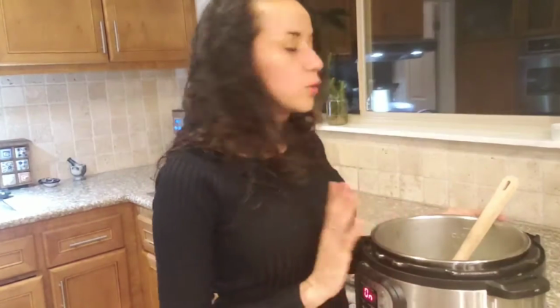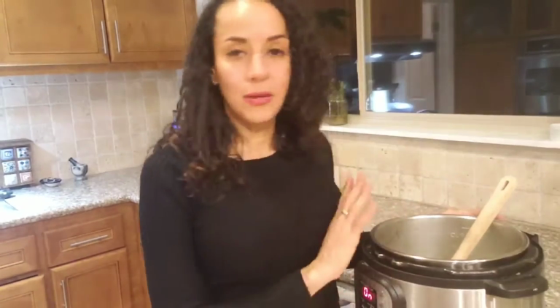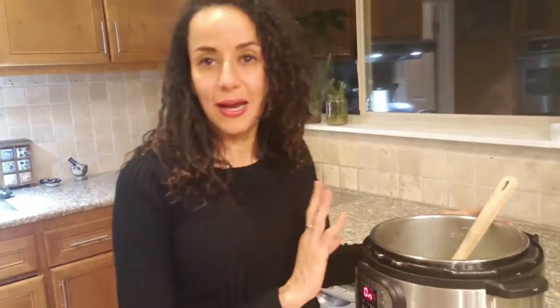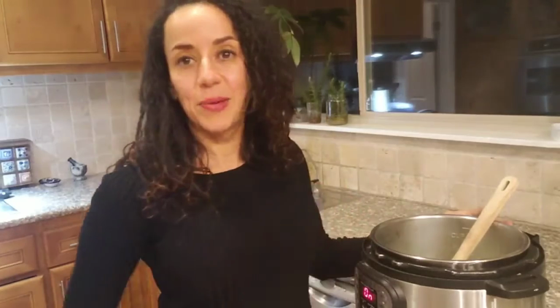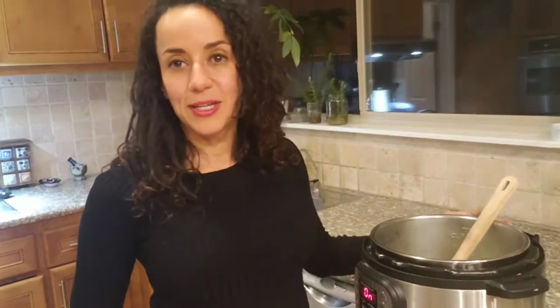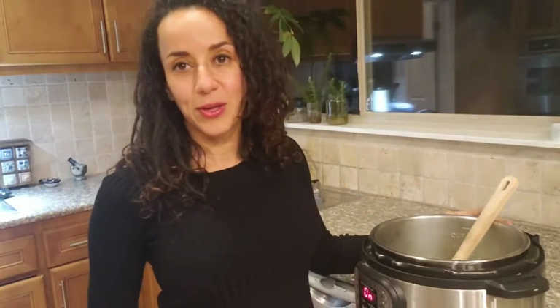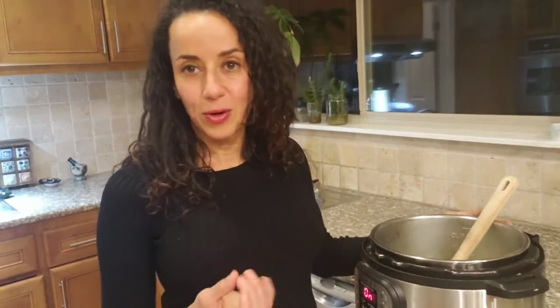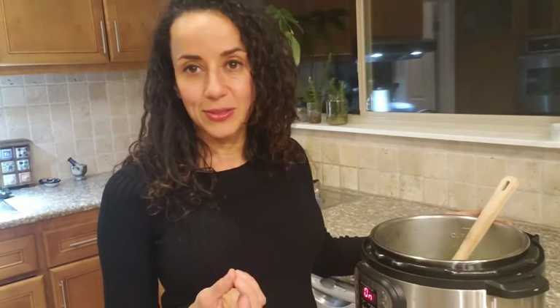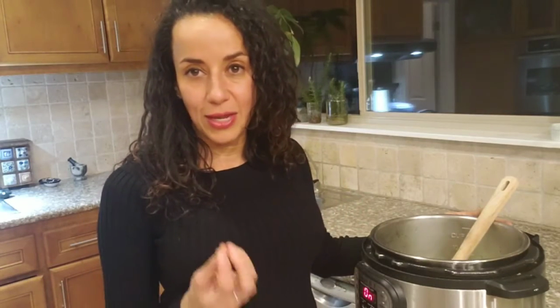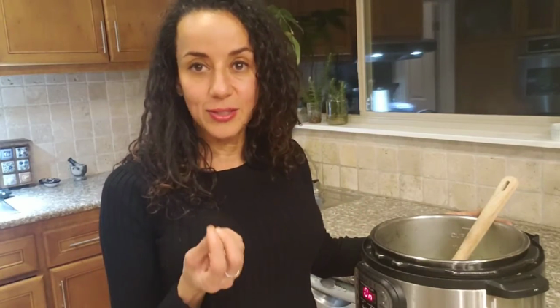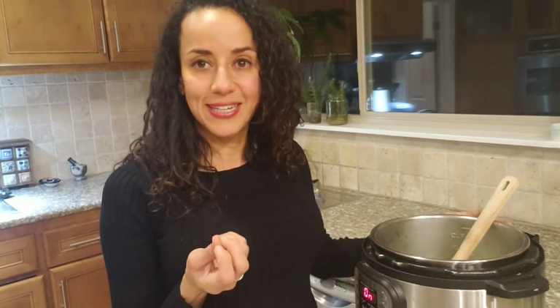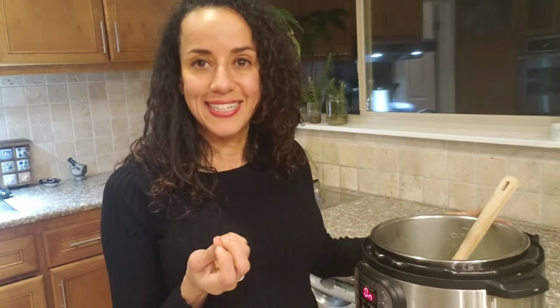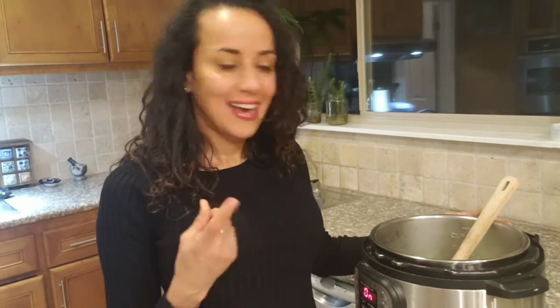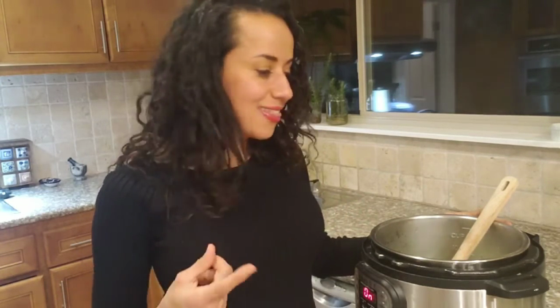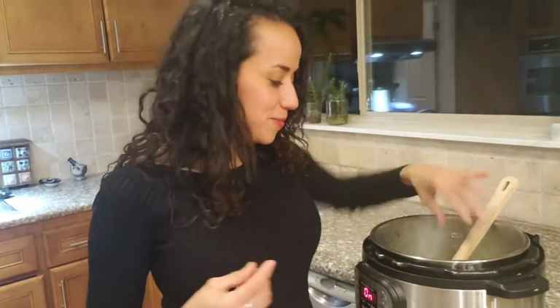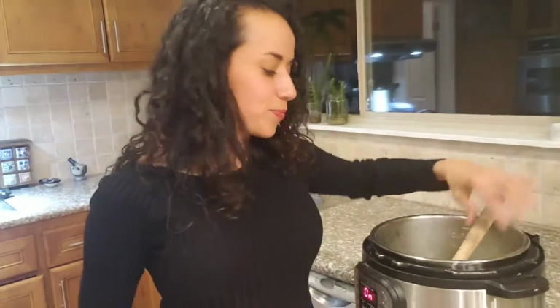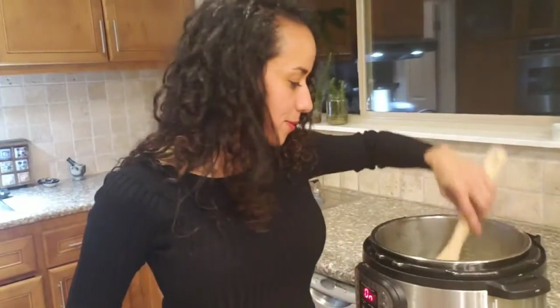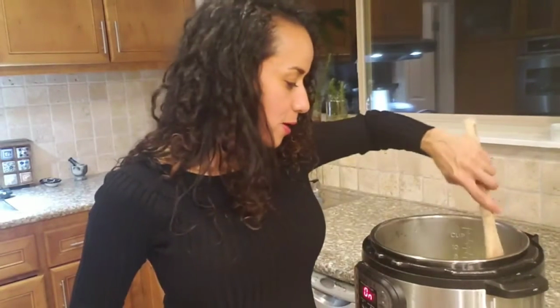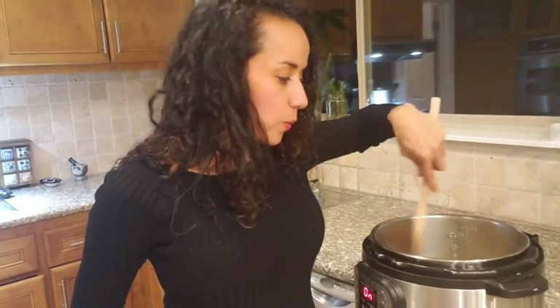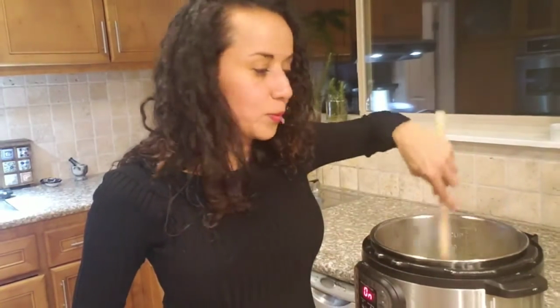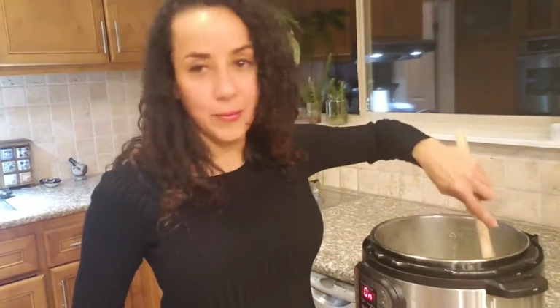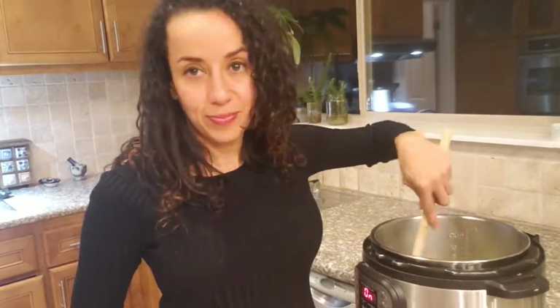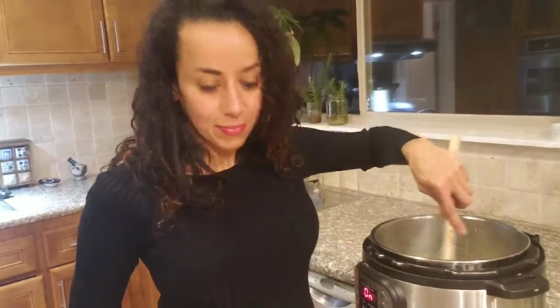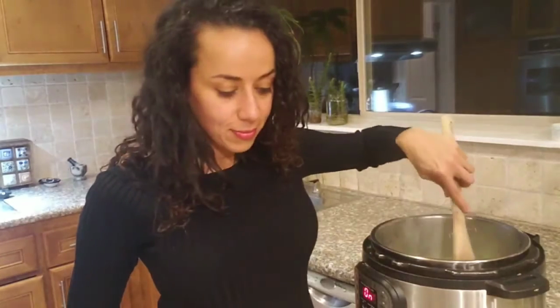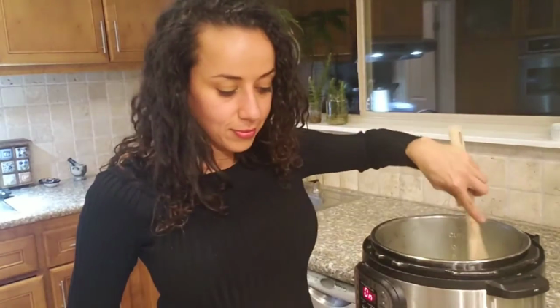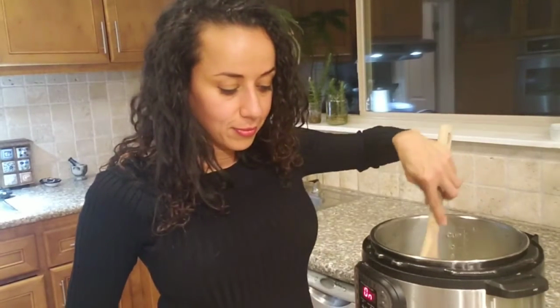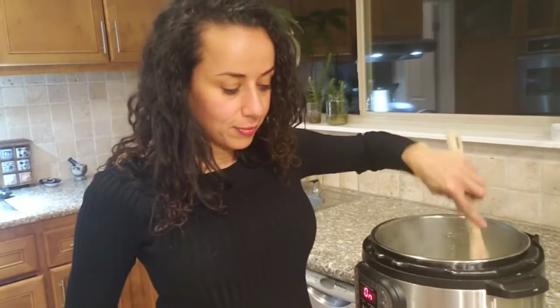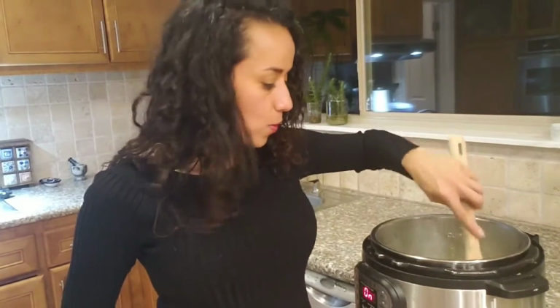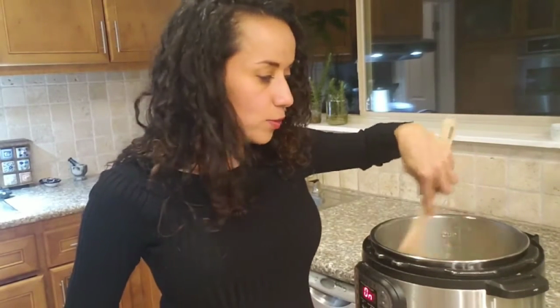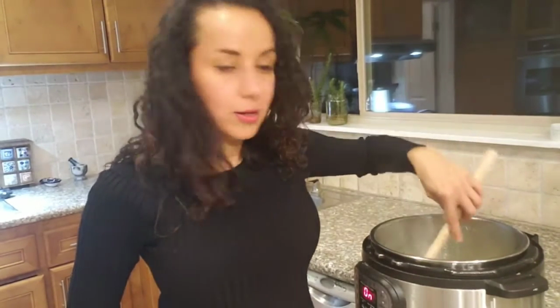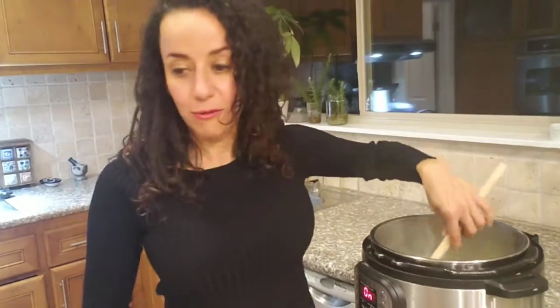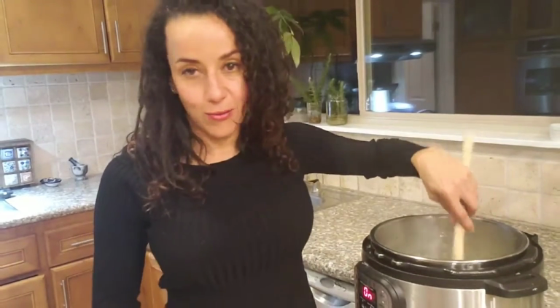We leave it like eight minutes until the onion is totally translucent, and then we will add the onion and cauliflower.